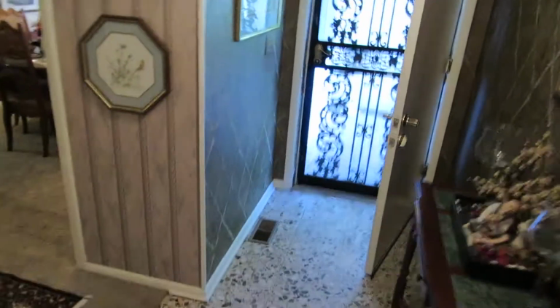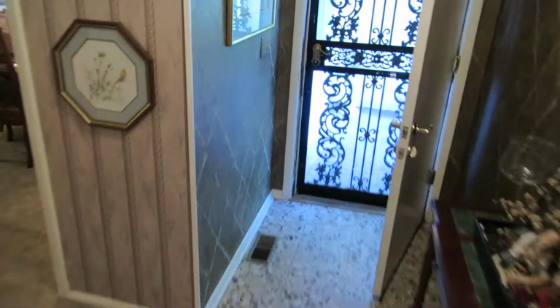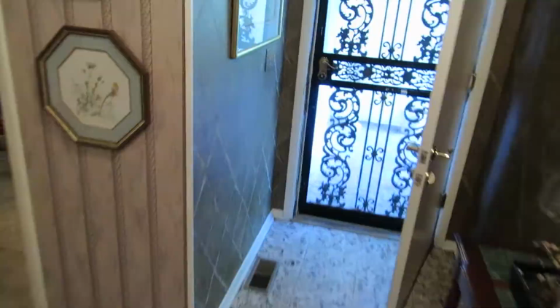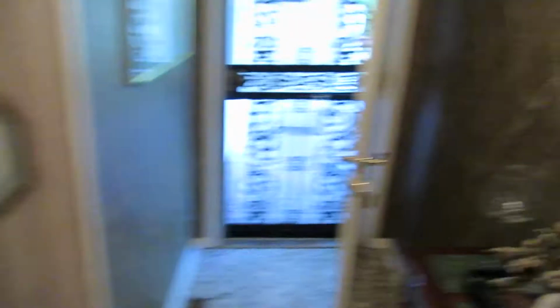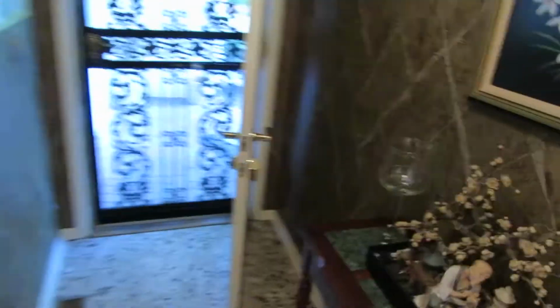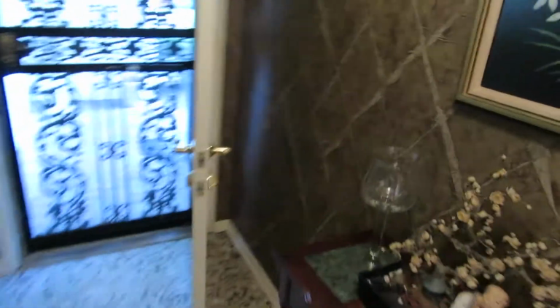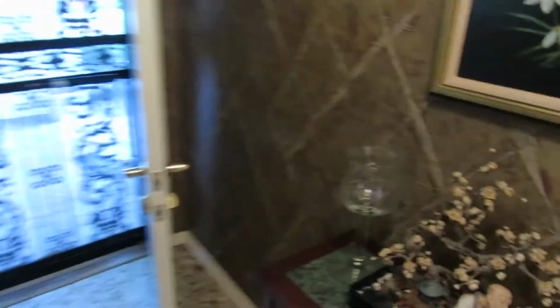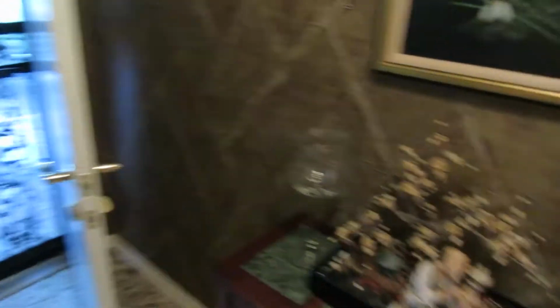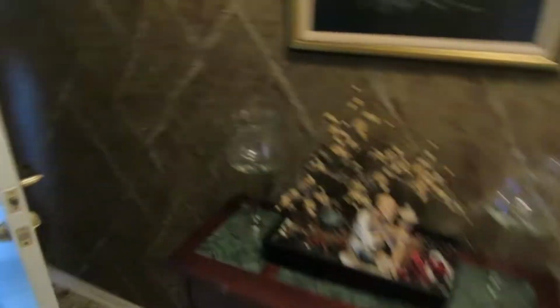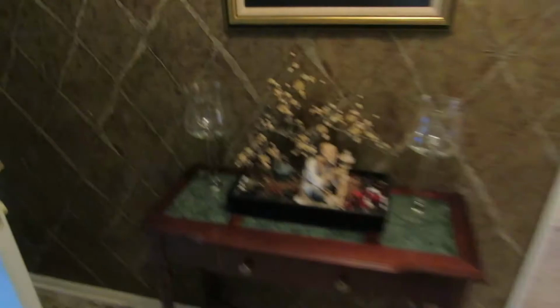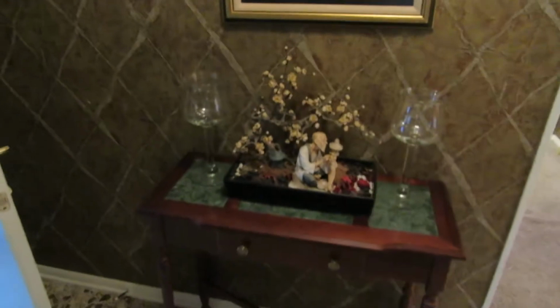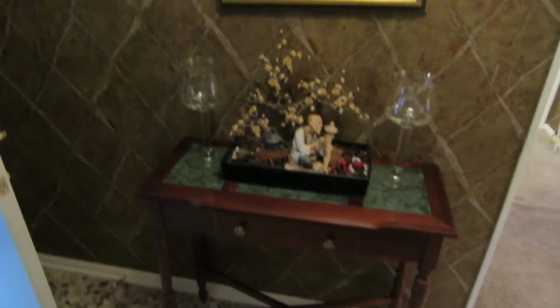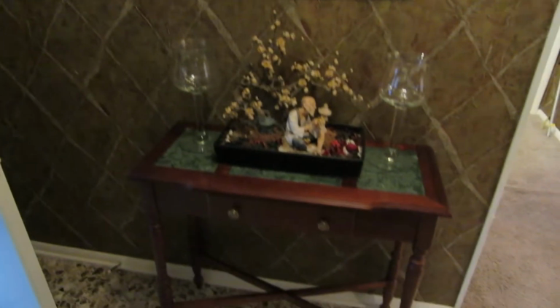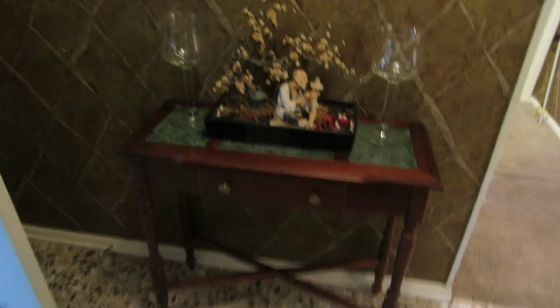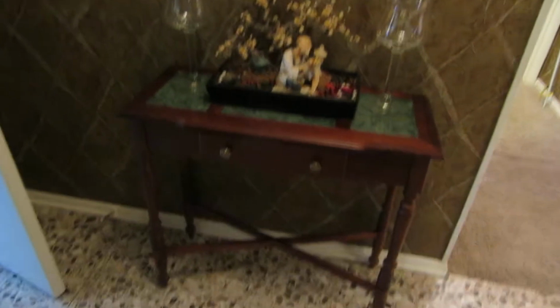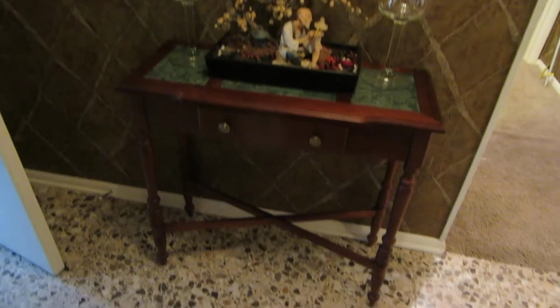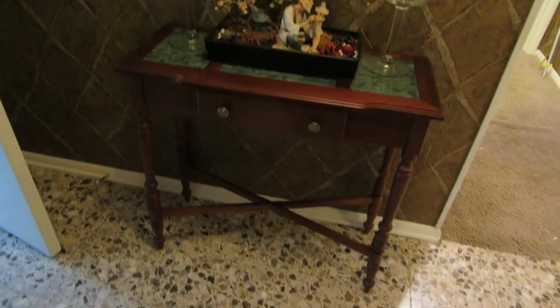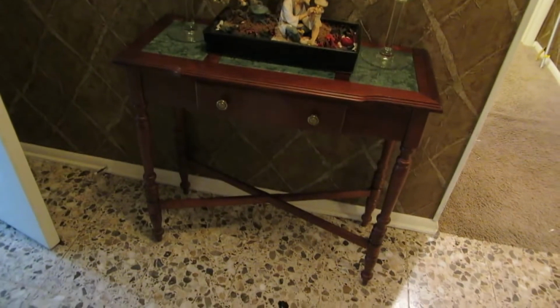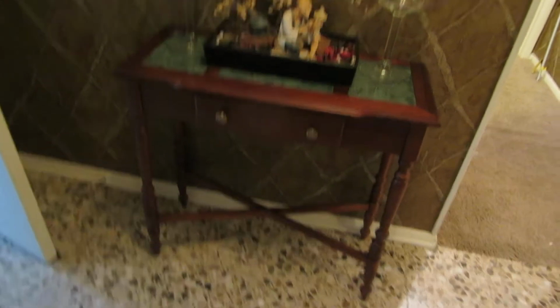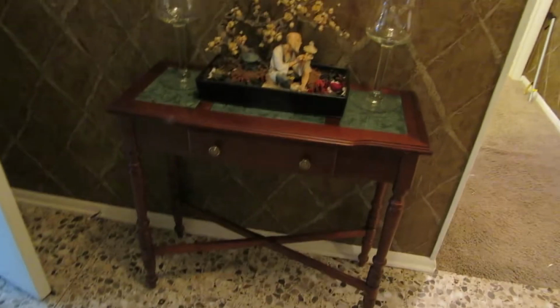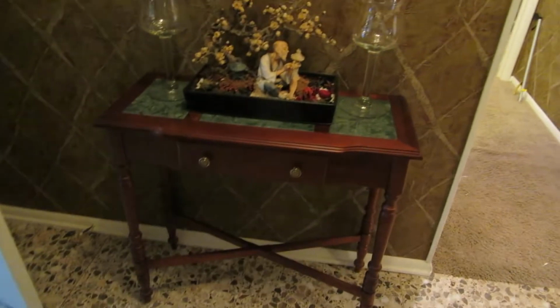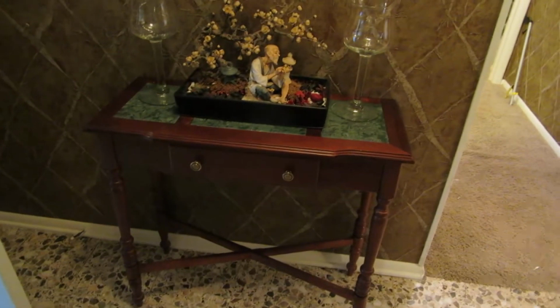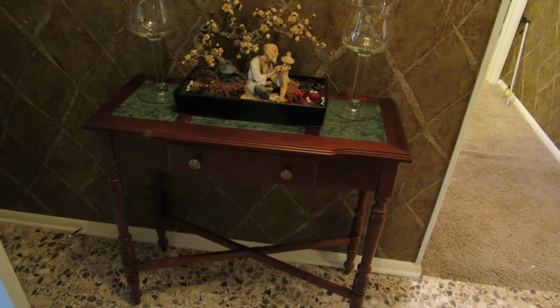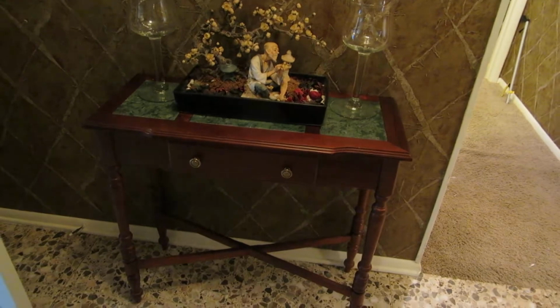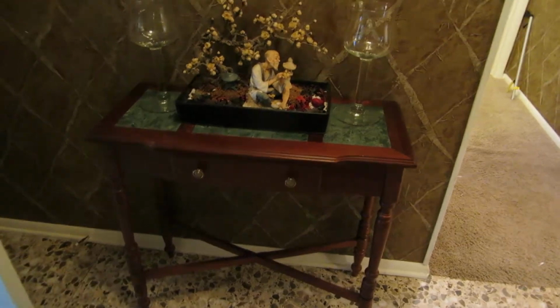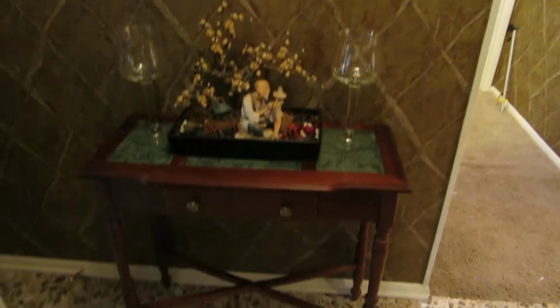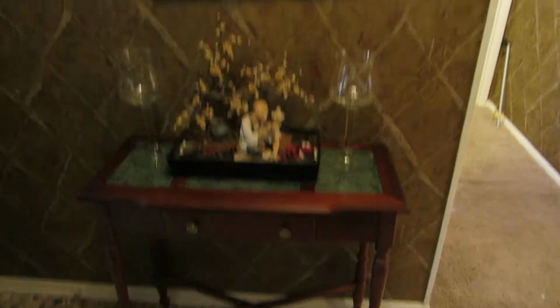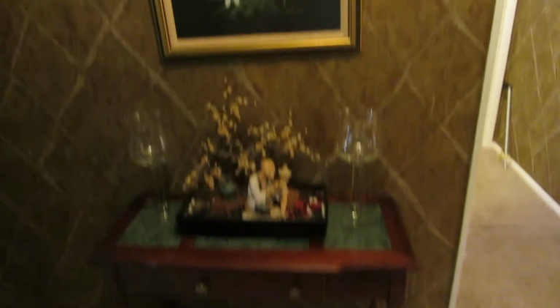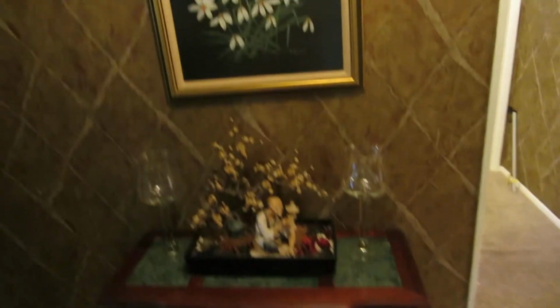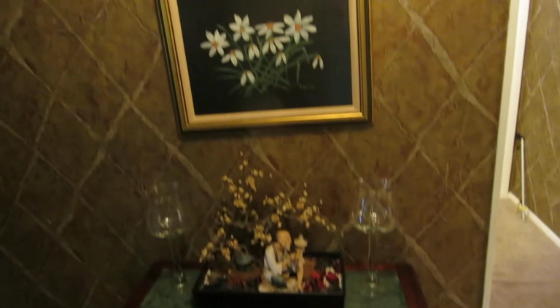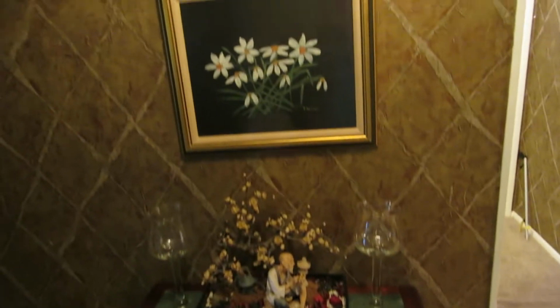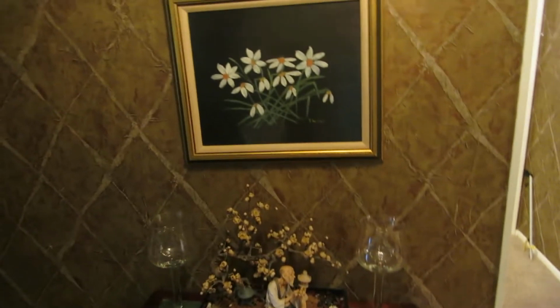Next I'm going to show you this little console table. It's got a marble top — a cute little console table for the entryway.